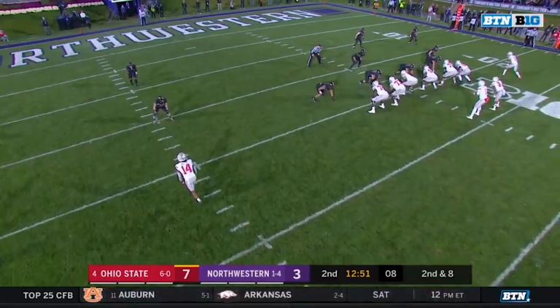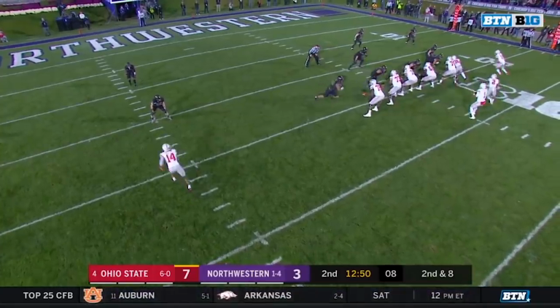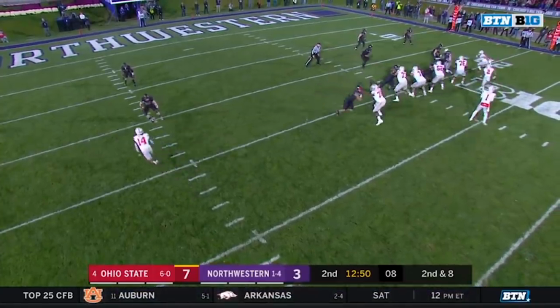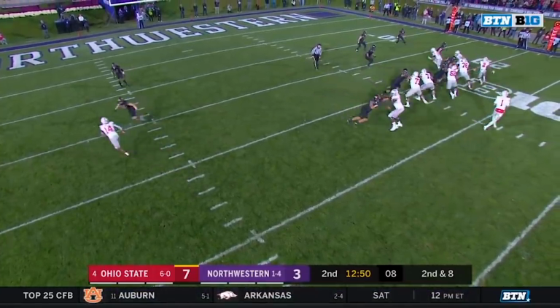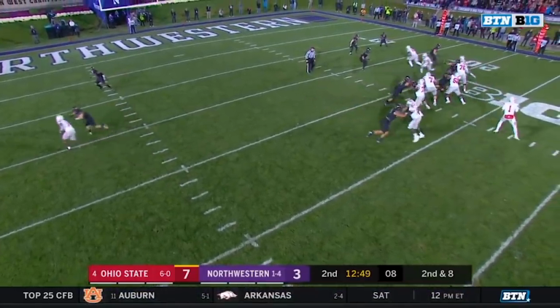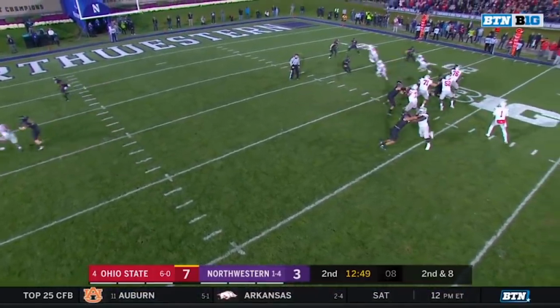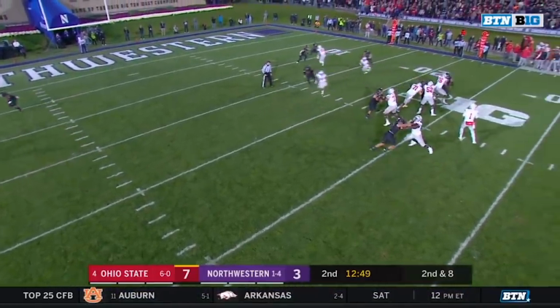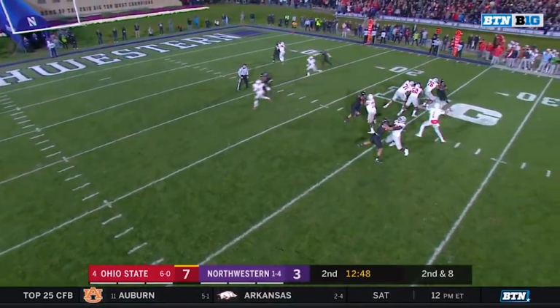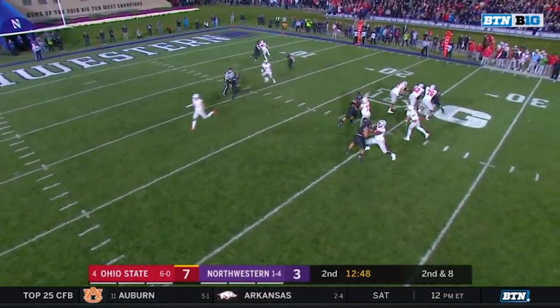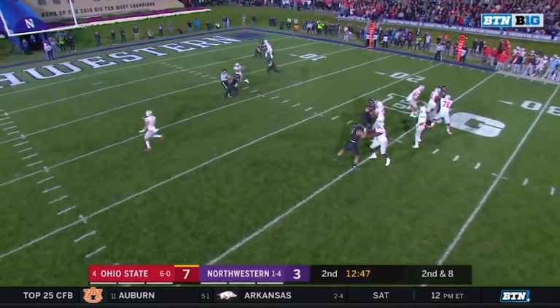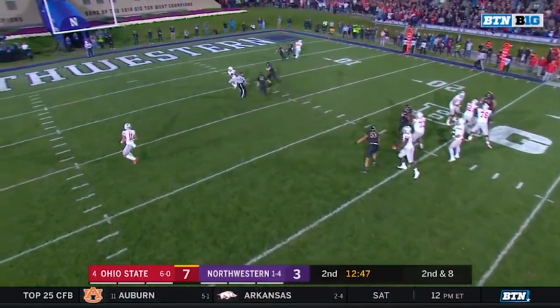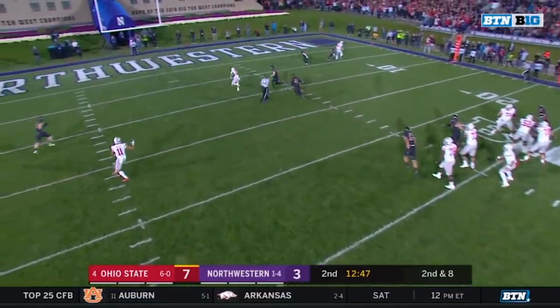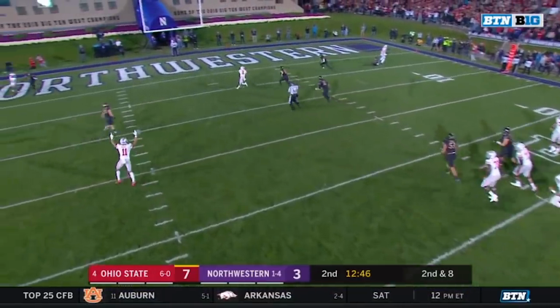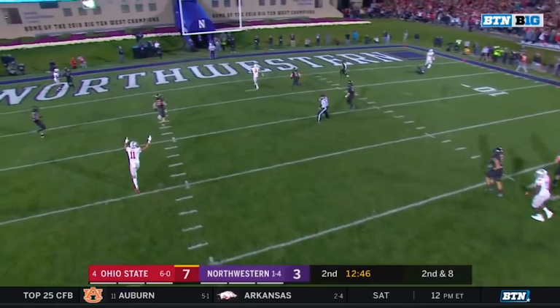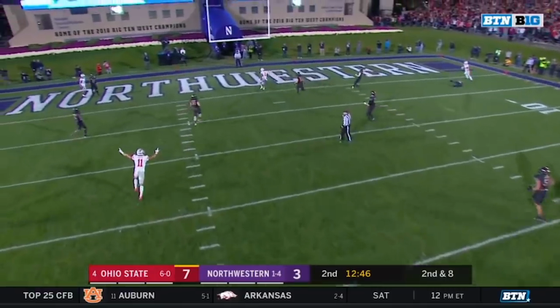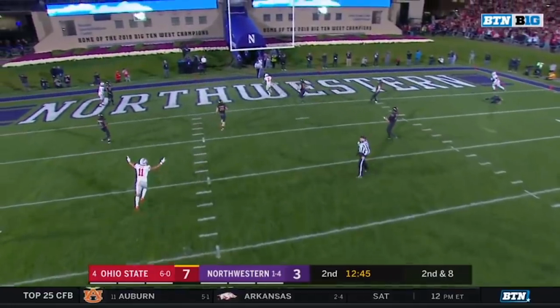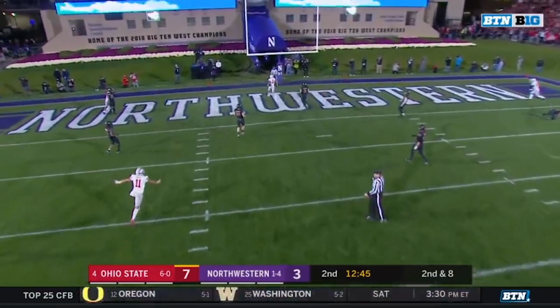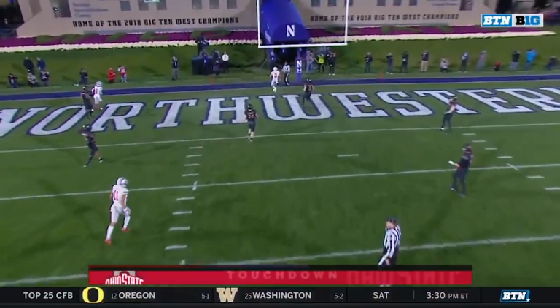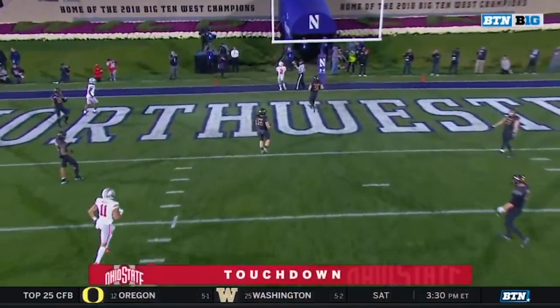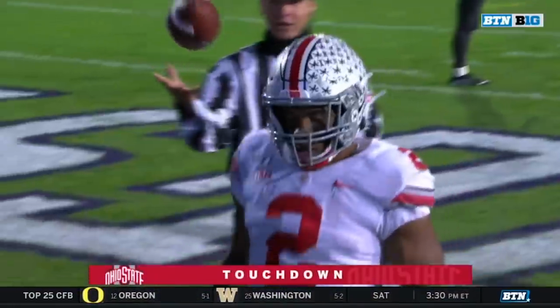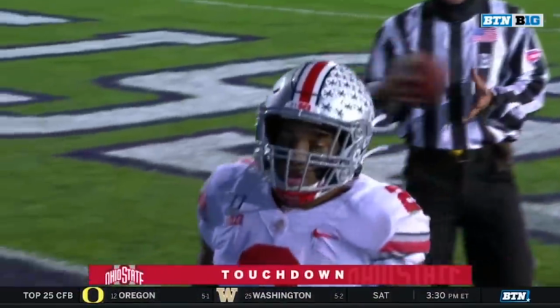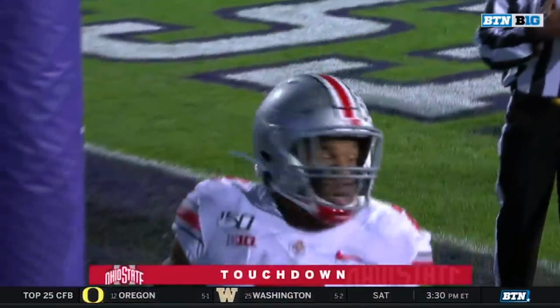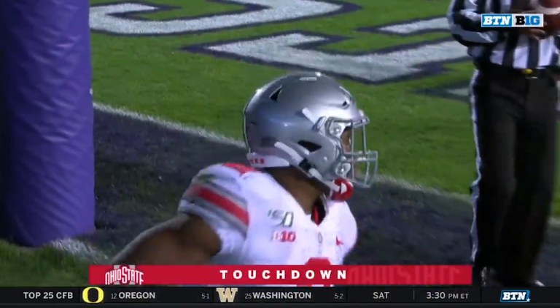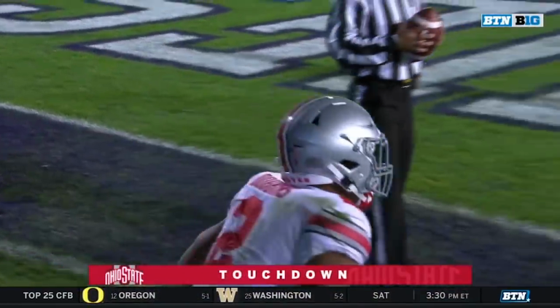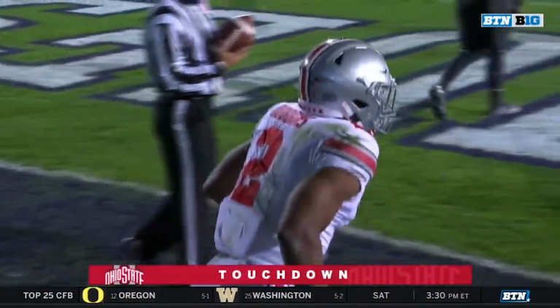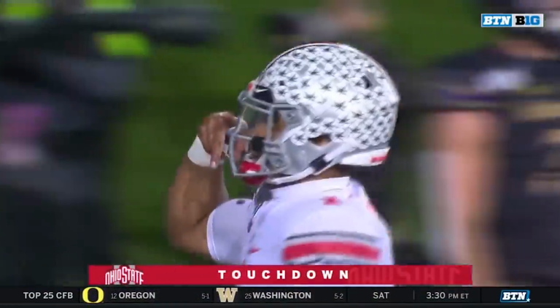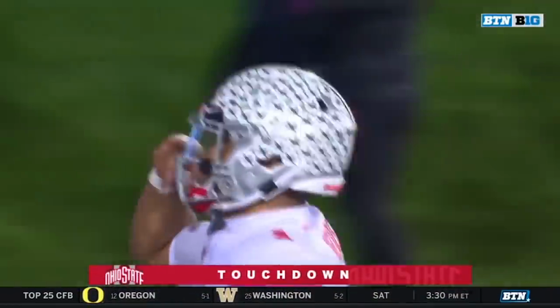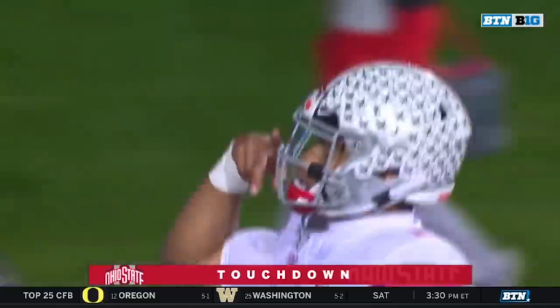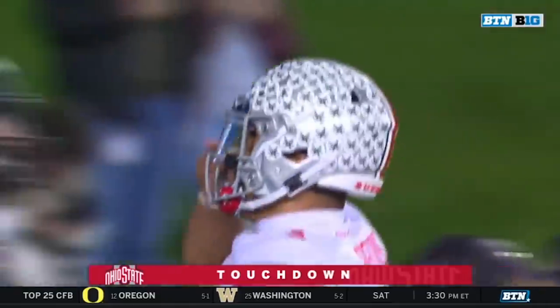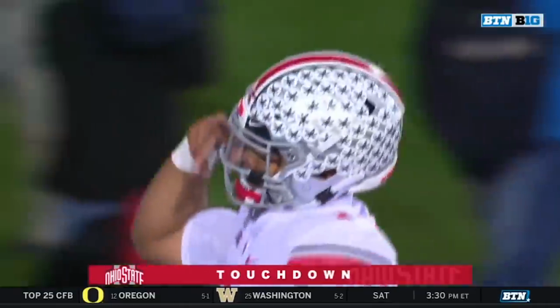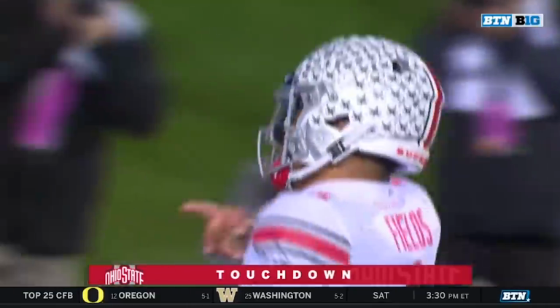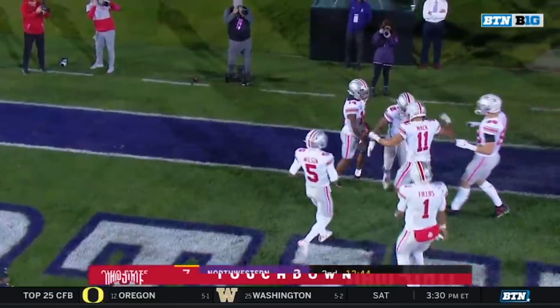It's on scholarship now. Second down and eight, Dobbins angles out of the backfield. Fields zips it to him for a touchdown in the tightest of windows — Fields able to thread it for a 19-yard score.